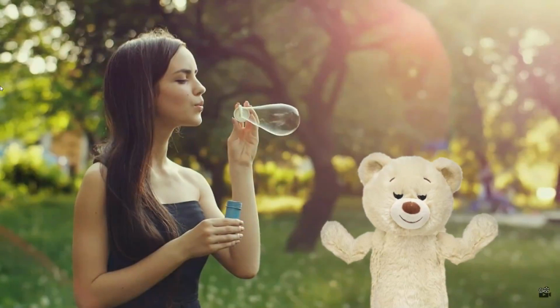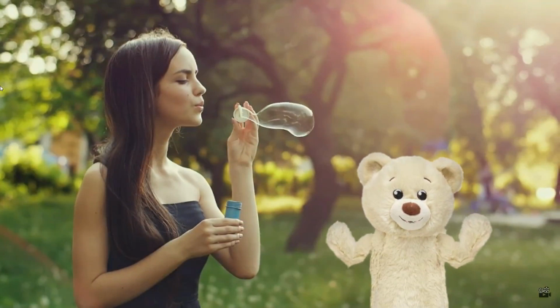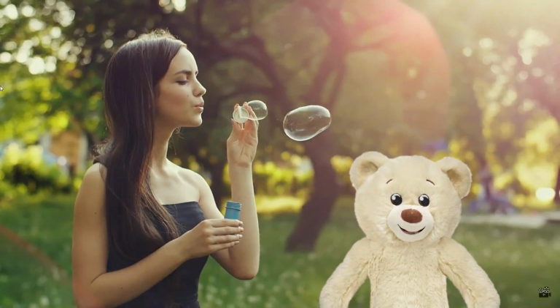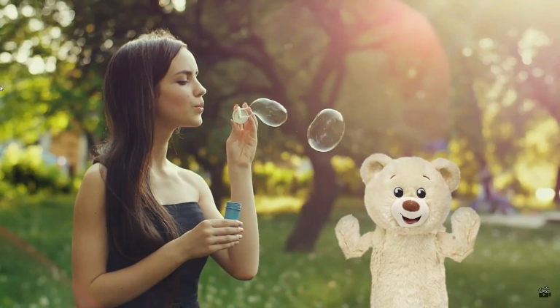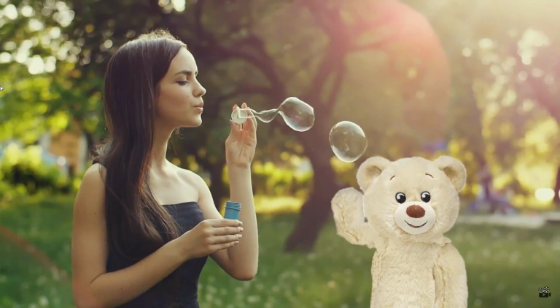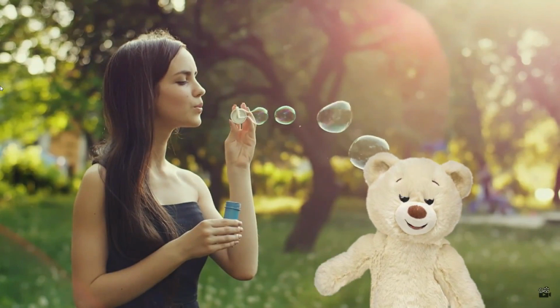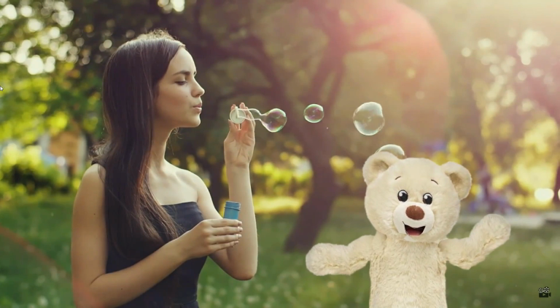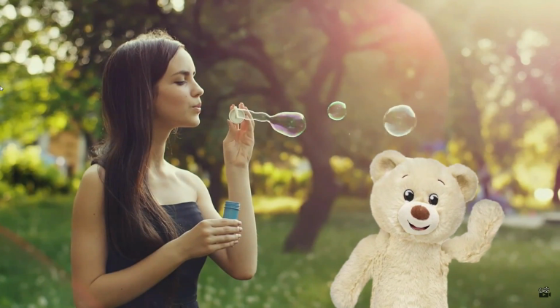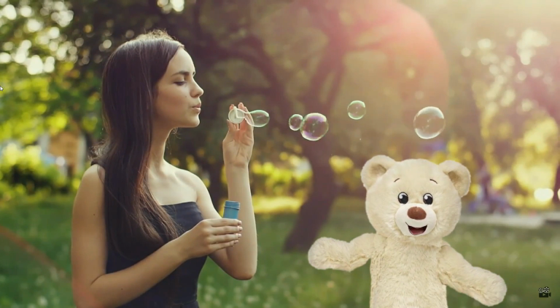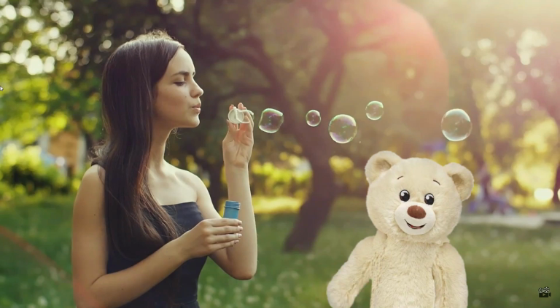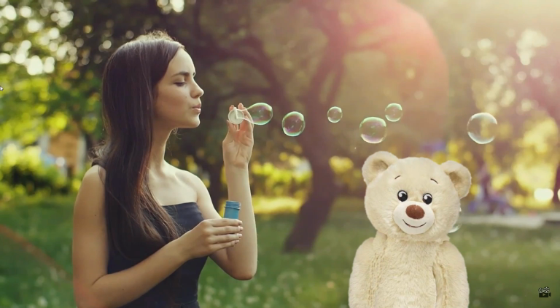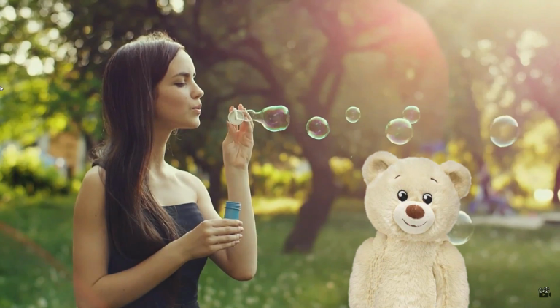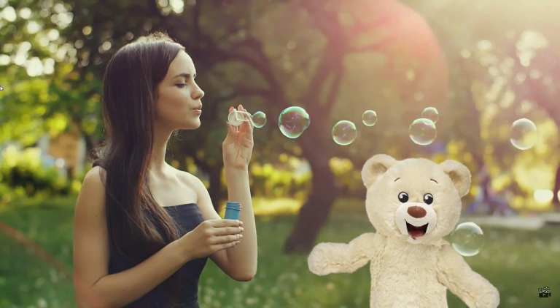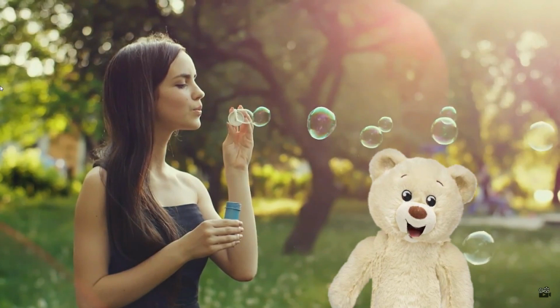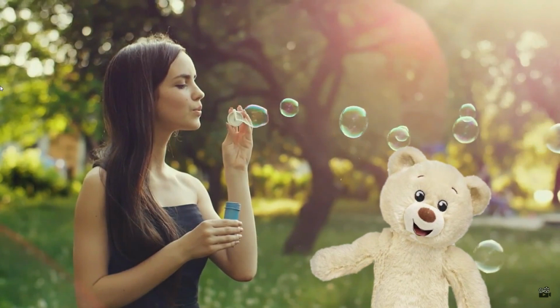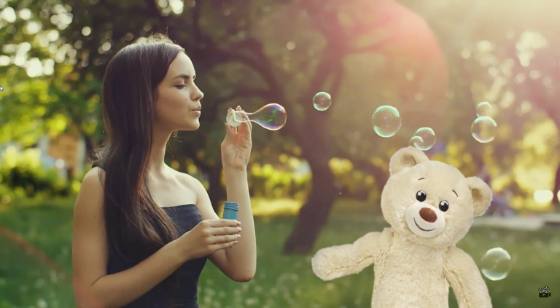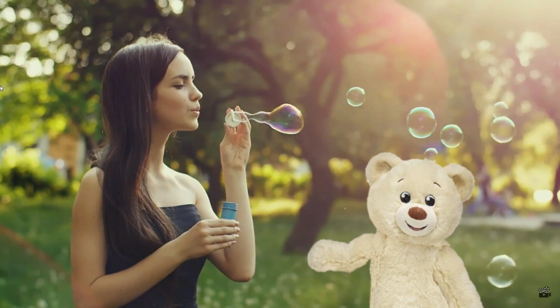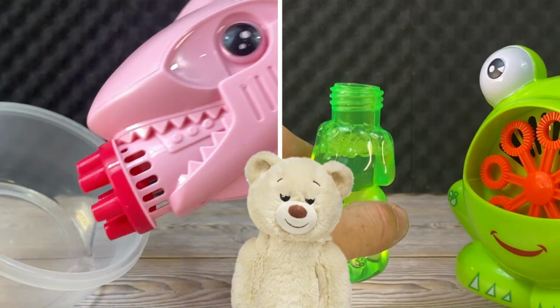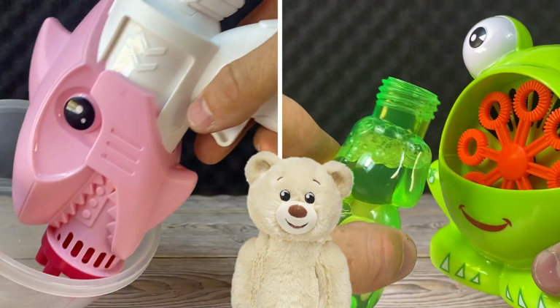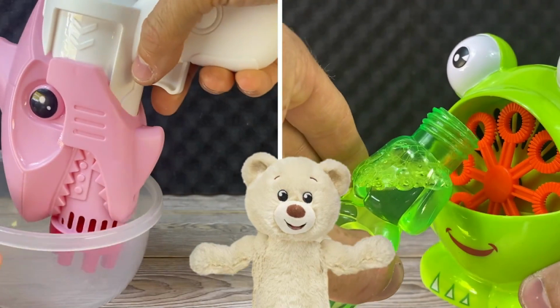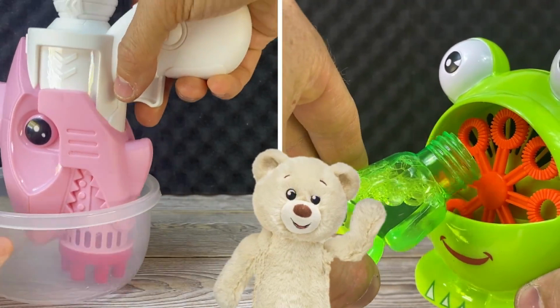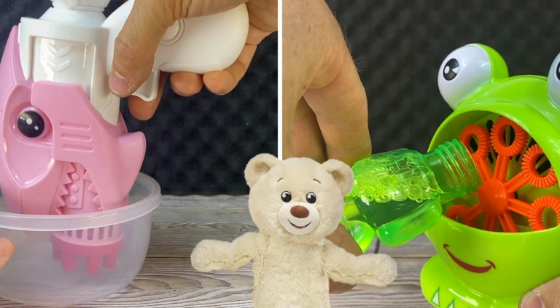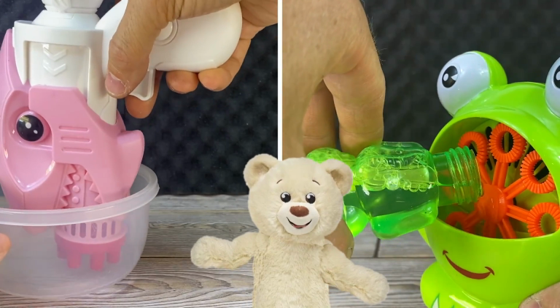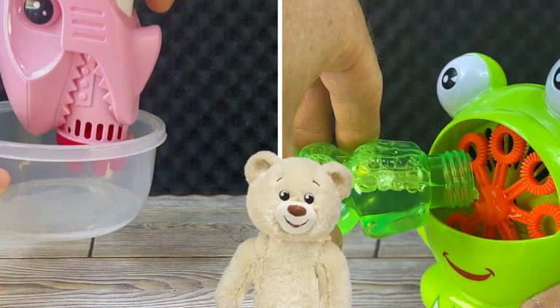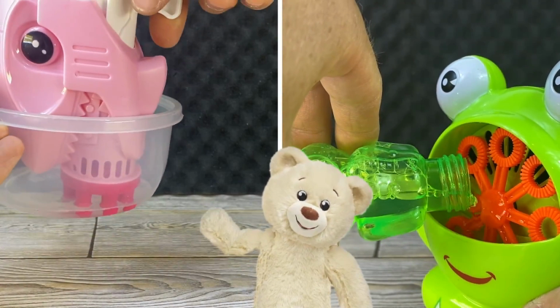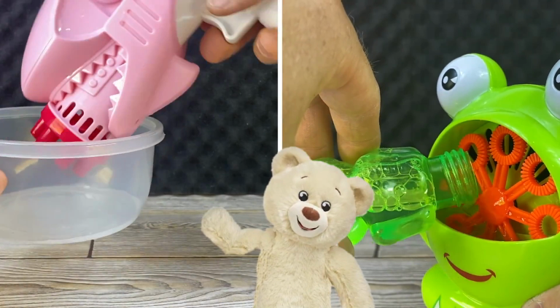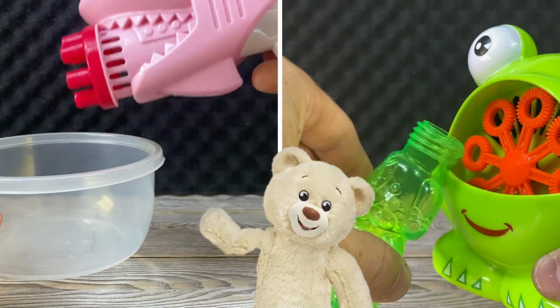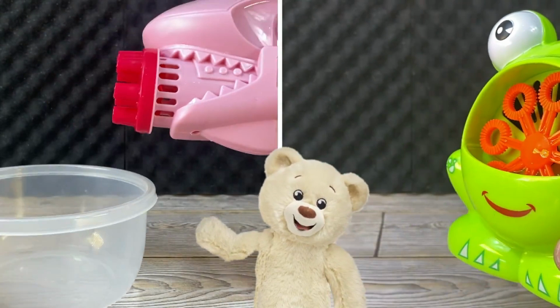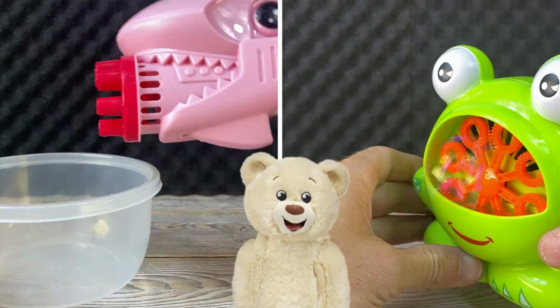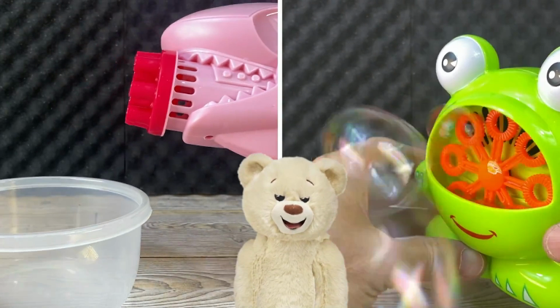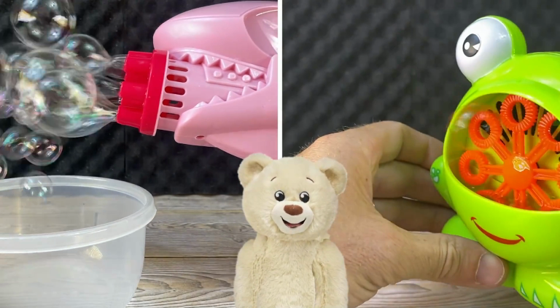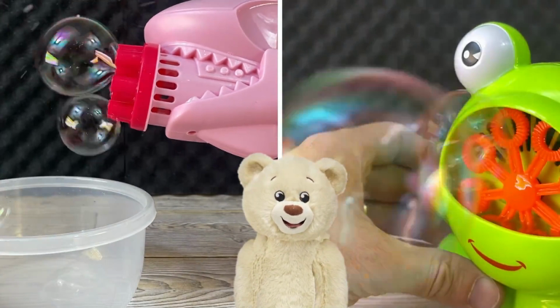For you to make bubbles, it's easy — you just have to blow. But for bubble guns to make bubbles, it has to do more than that. It has to blow and to have solution right in the nozzle.